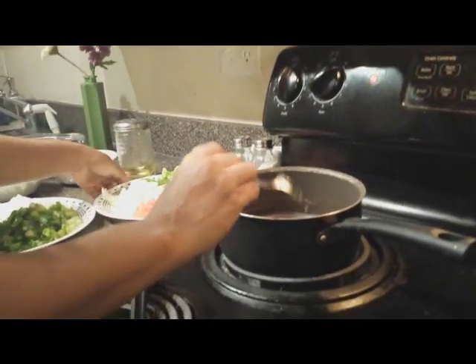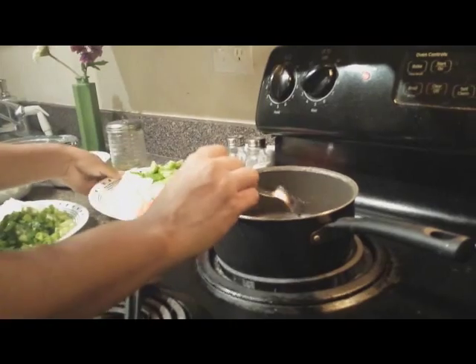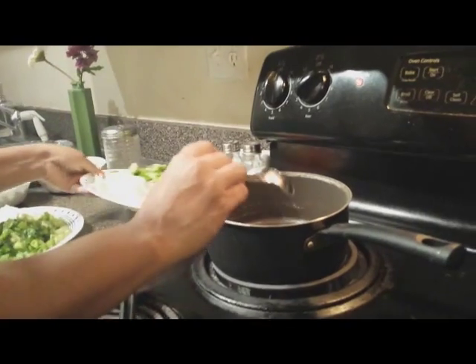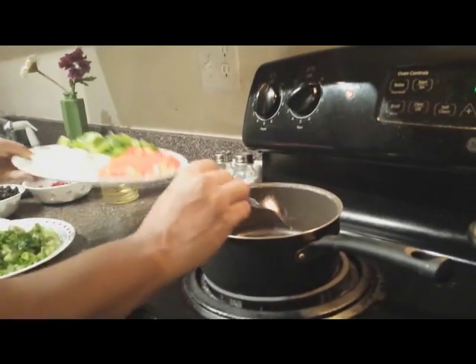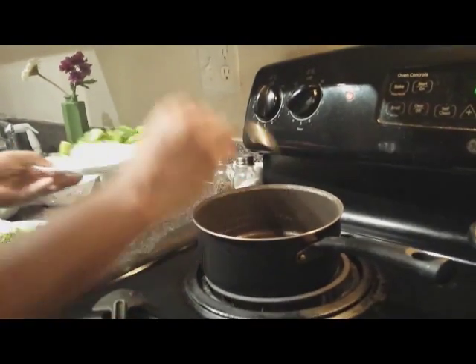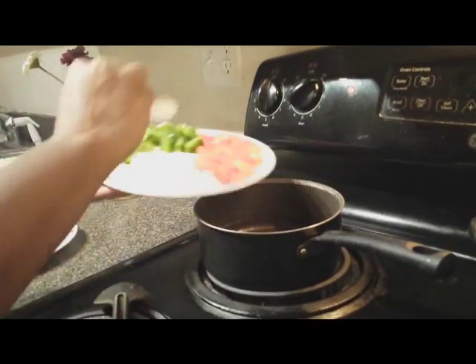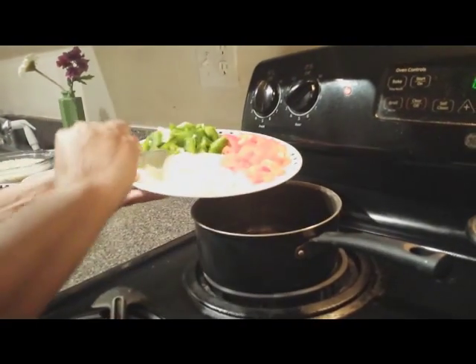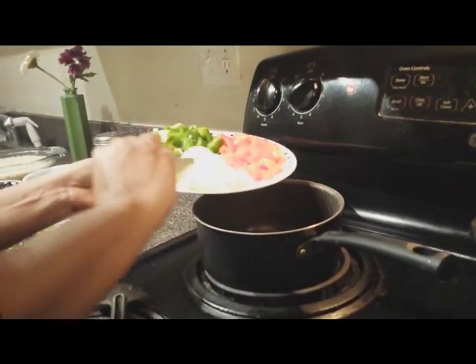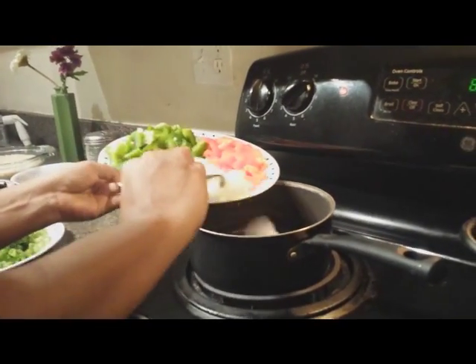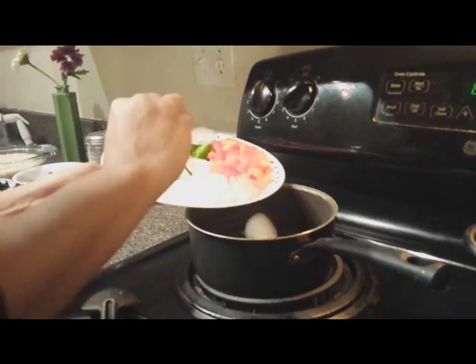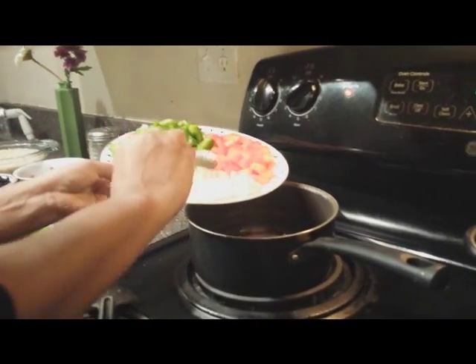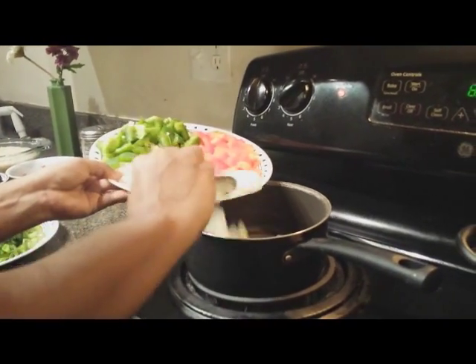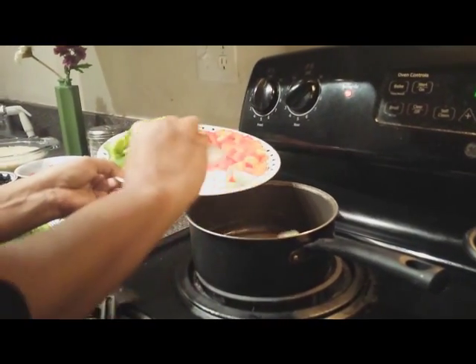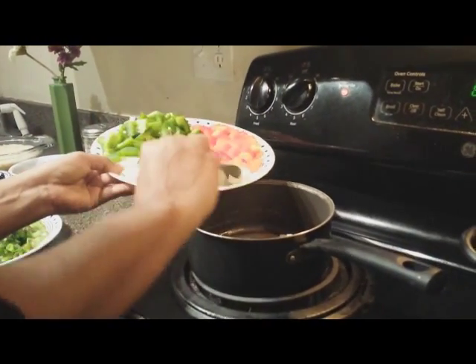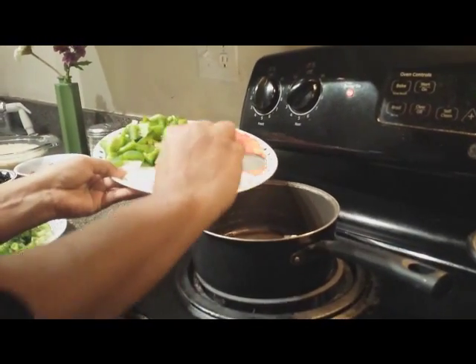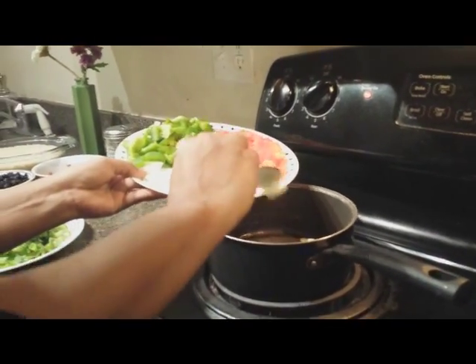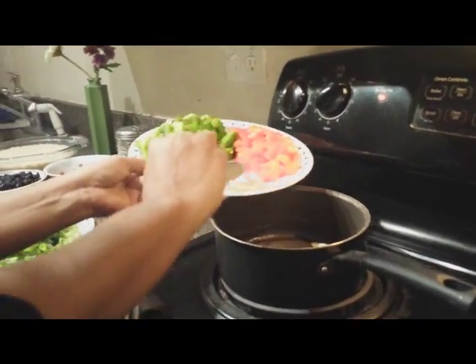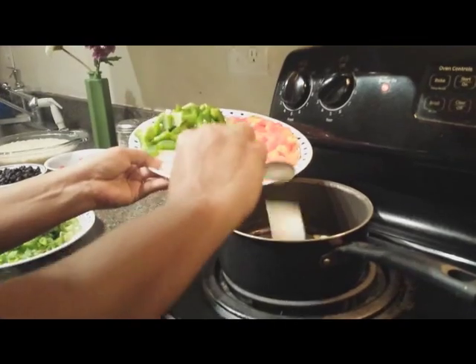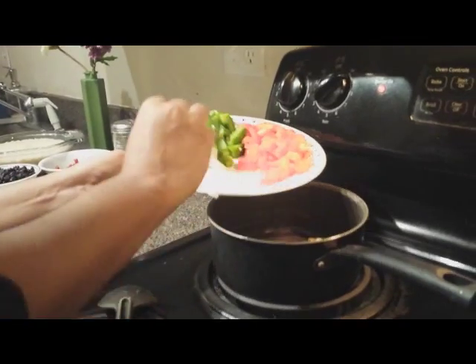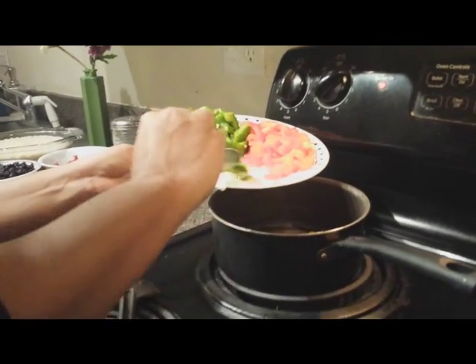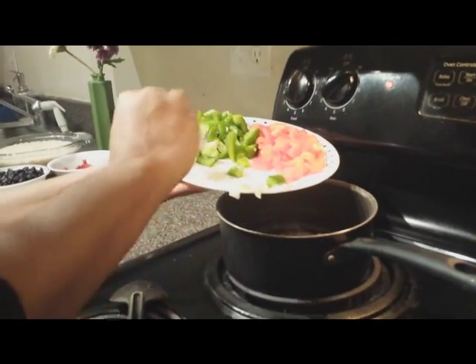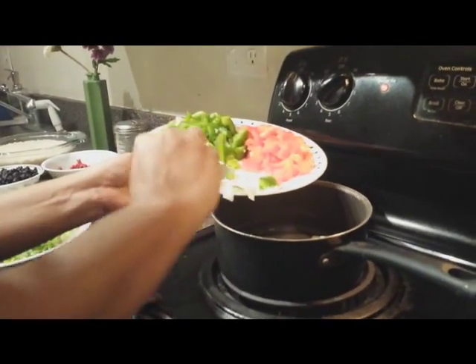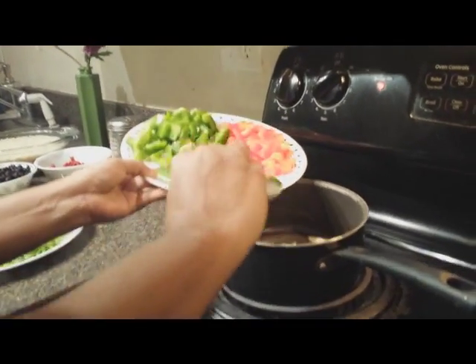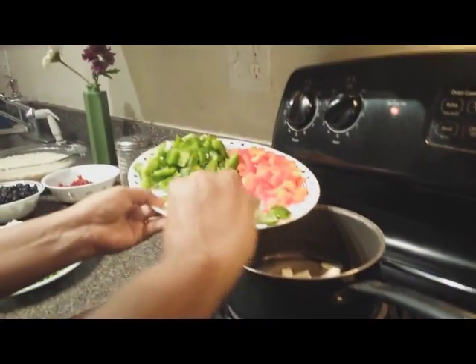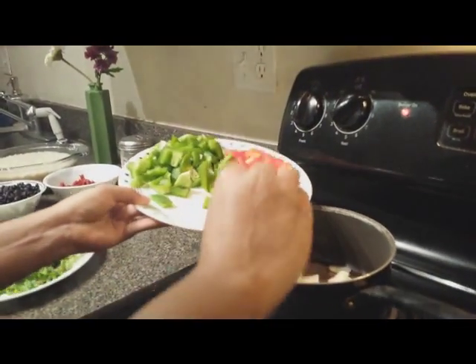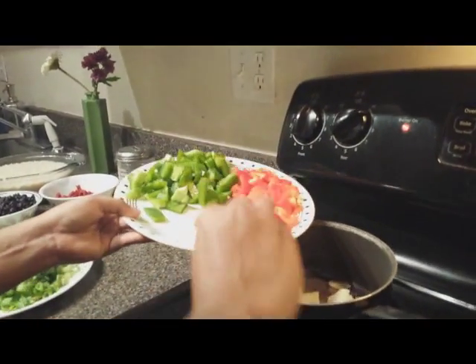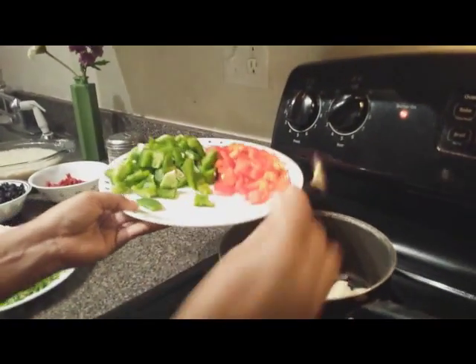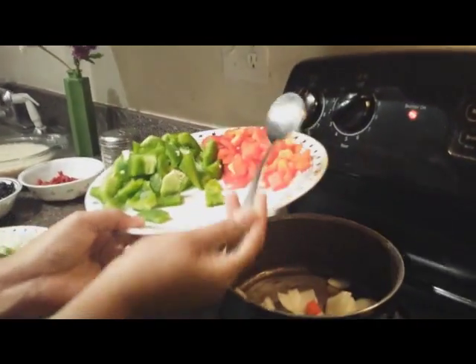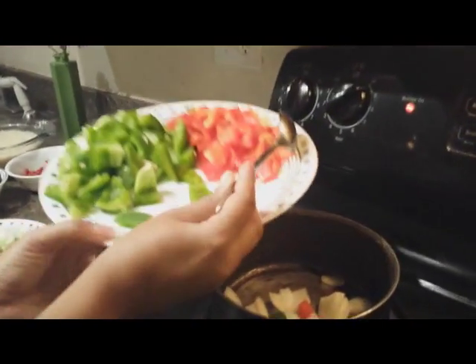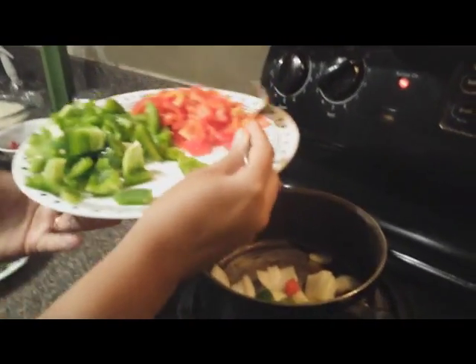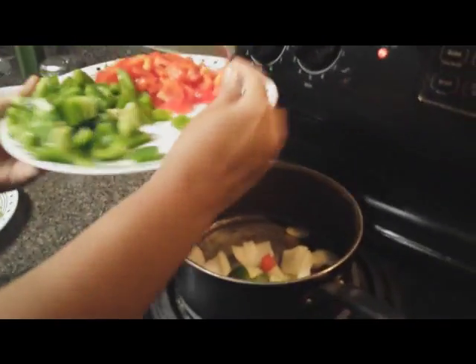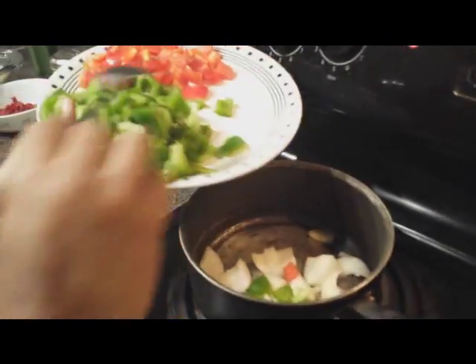Once the oil is a little hot, let's add all our veggies — that is onions and green pepper.